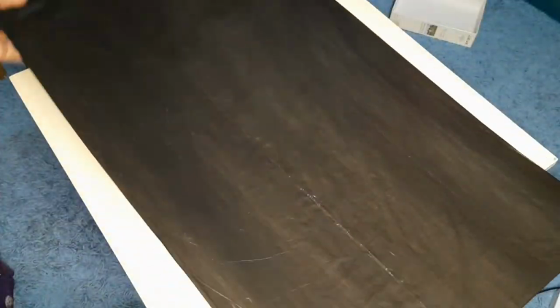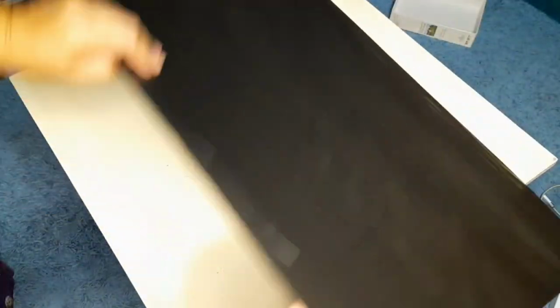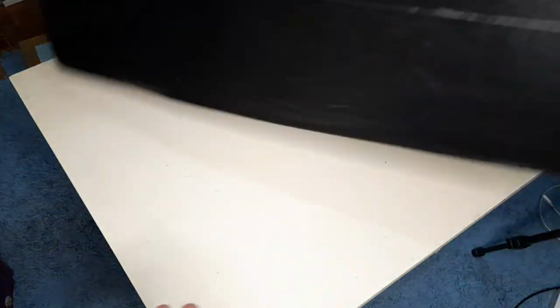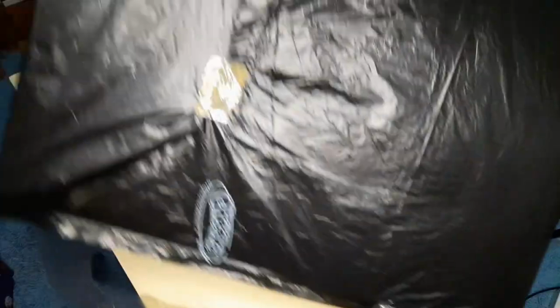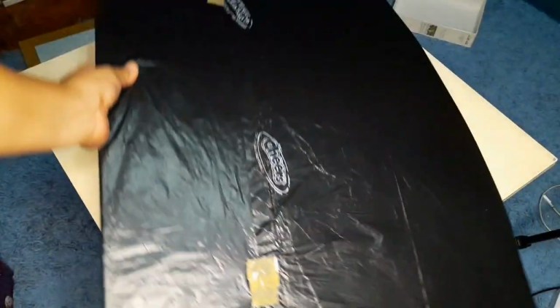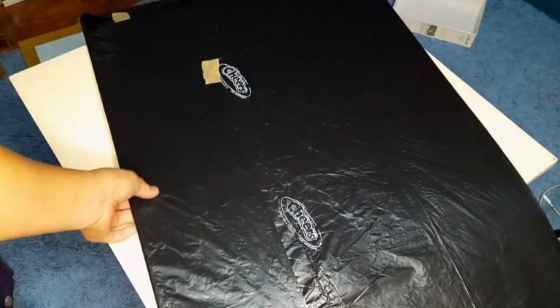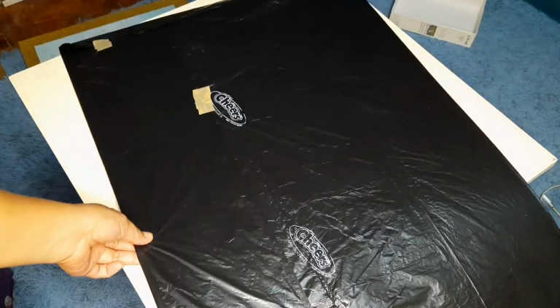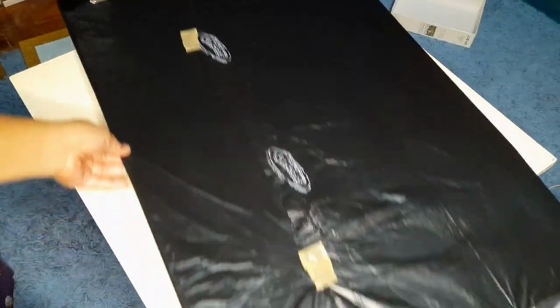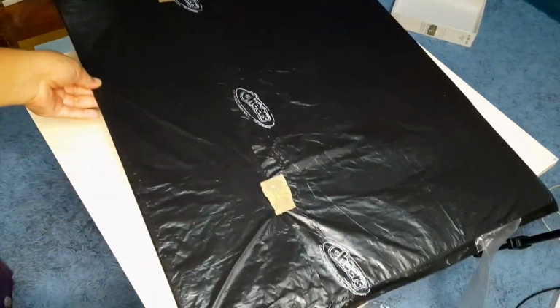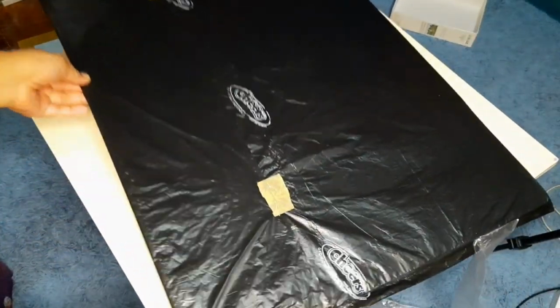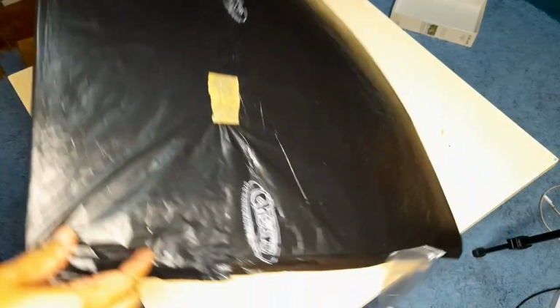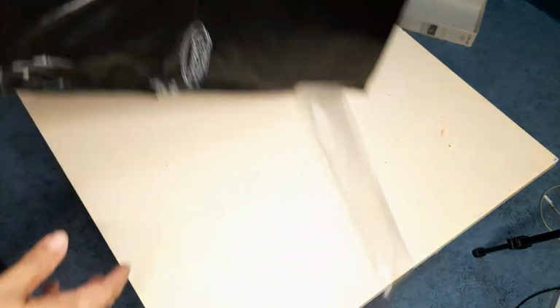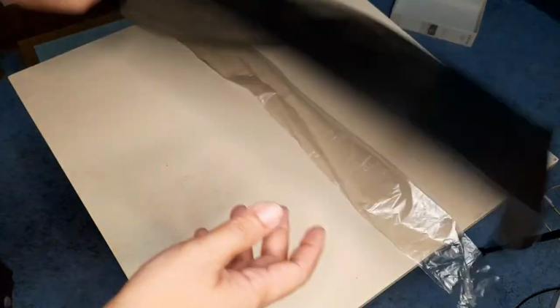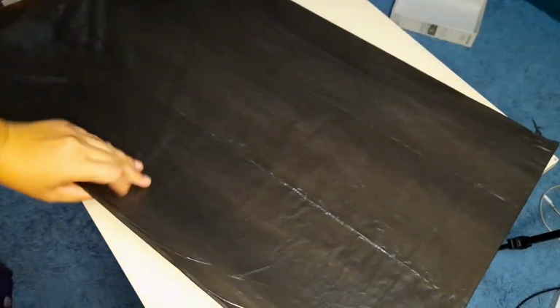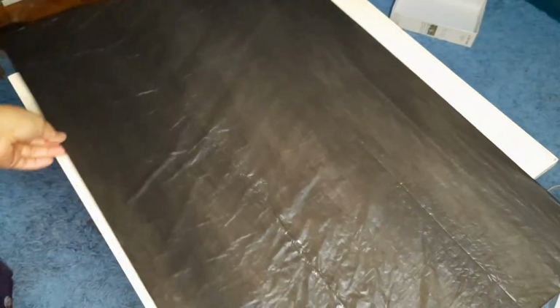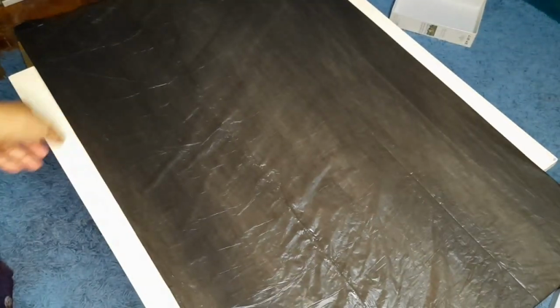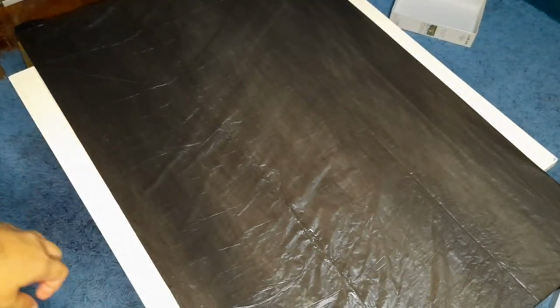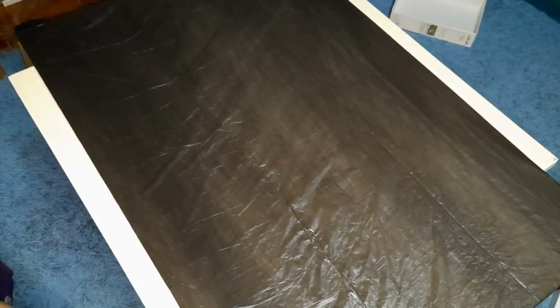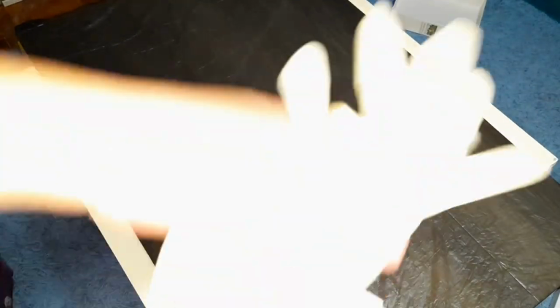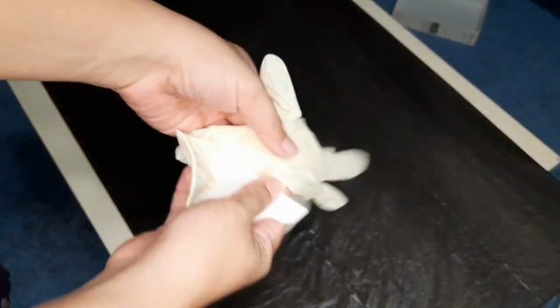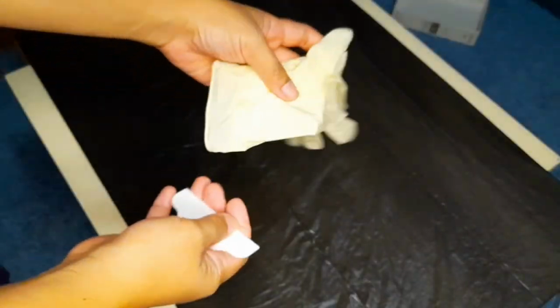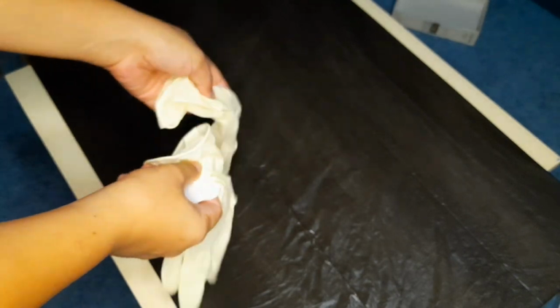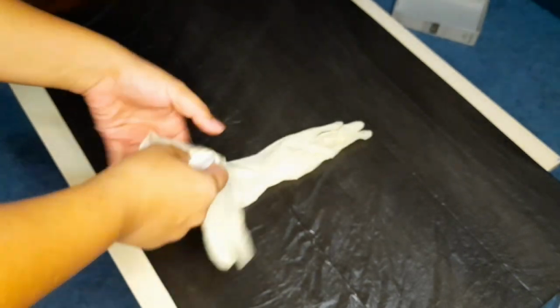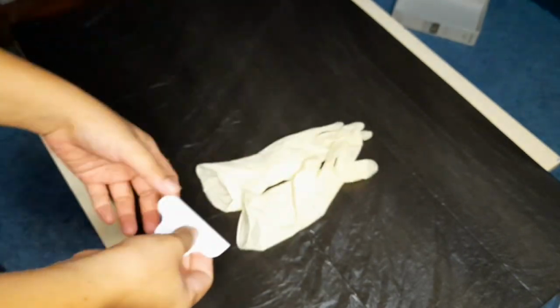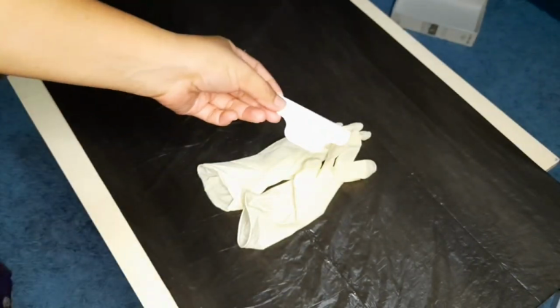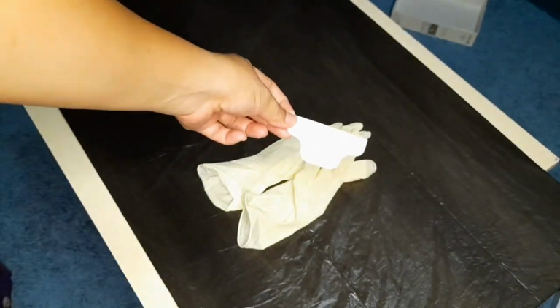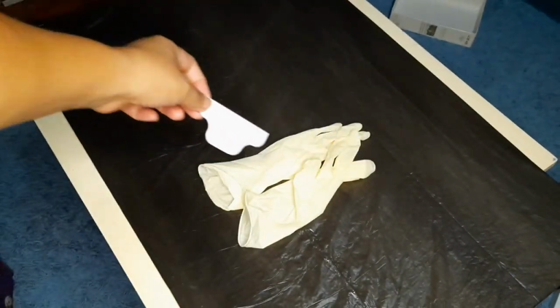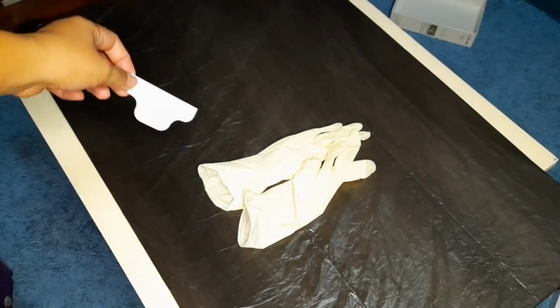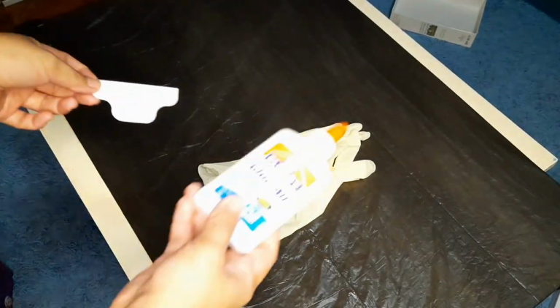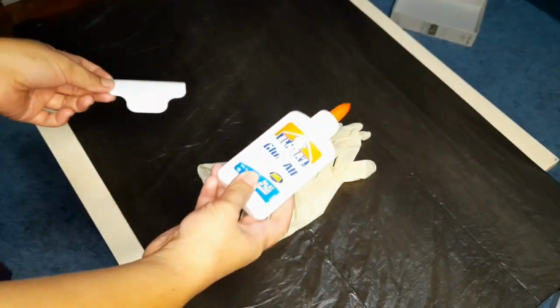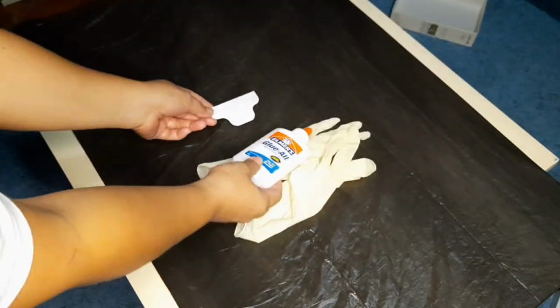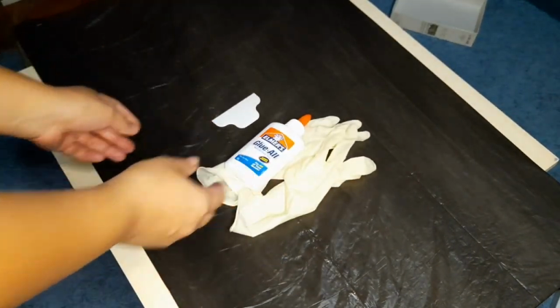What I did with my illustration board is wrap it up with a garbage plastic bag and tighten it at the back with packing tape. I also have gloves just in case my hand gets sticky, and the Elmer's glue that we're going to use, along with my spreader.